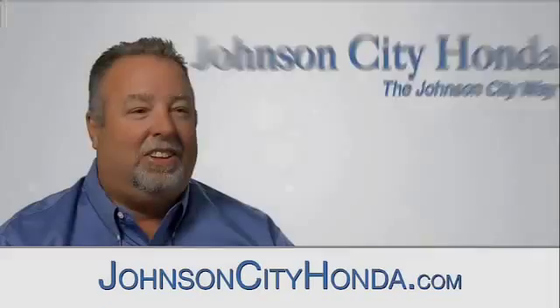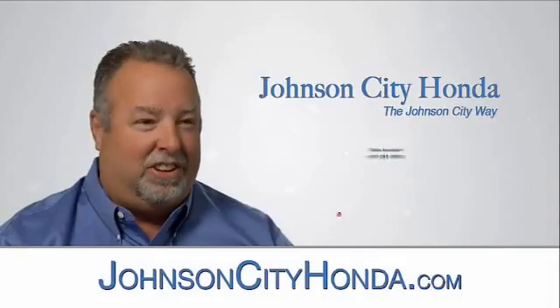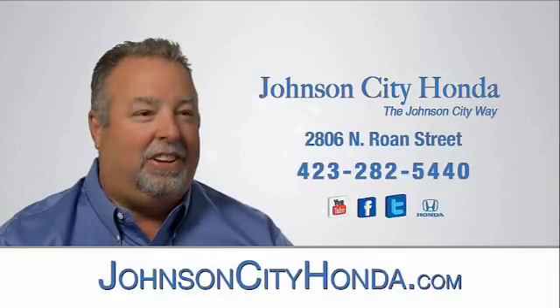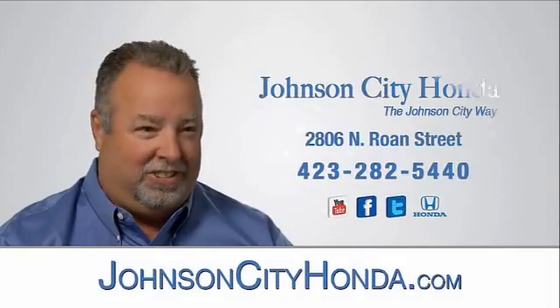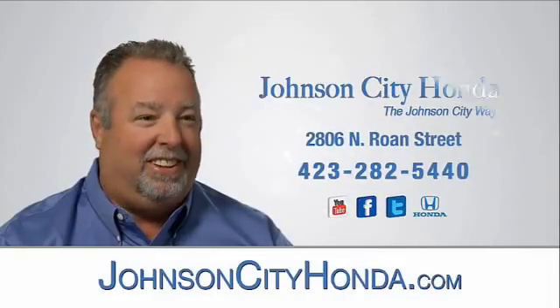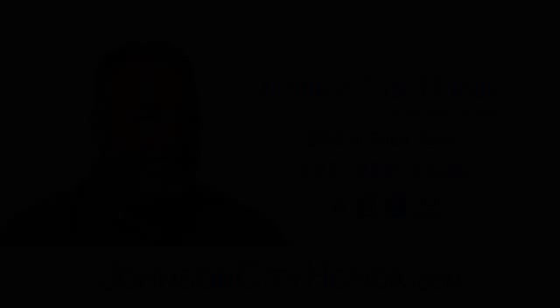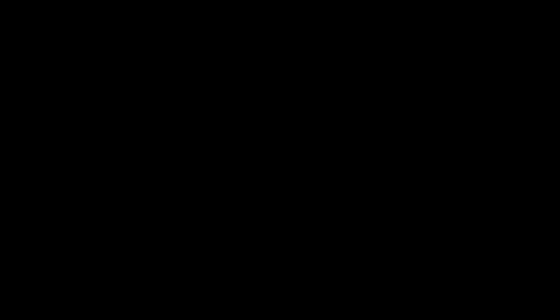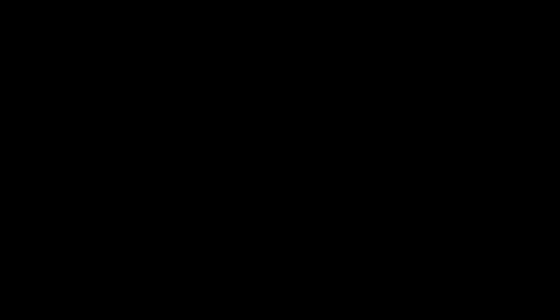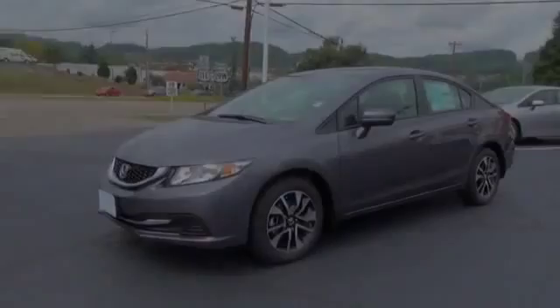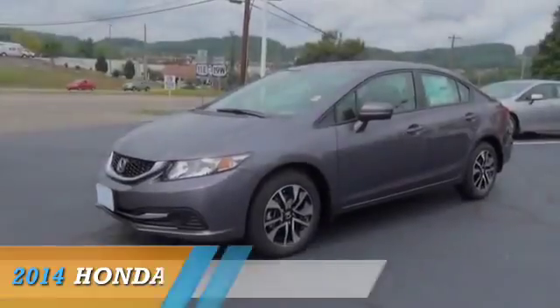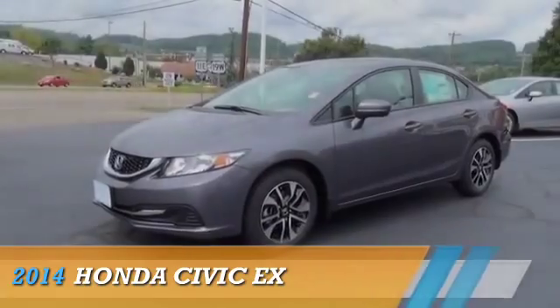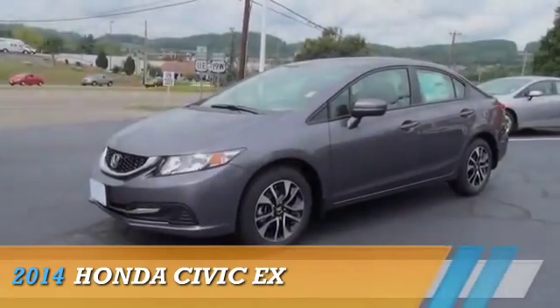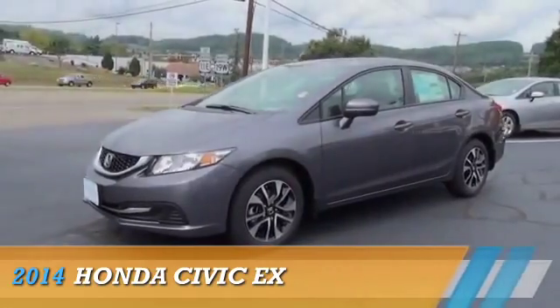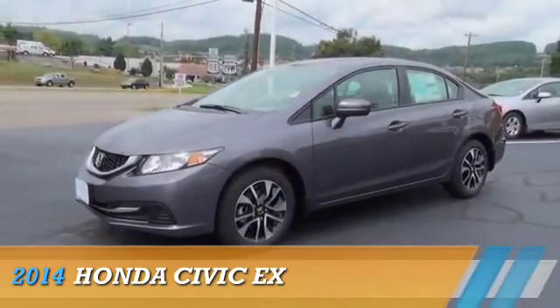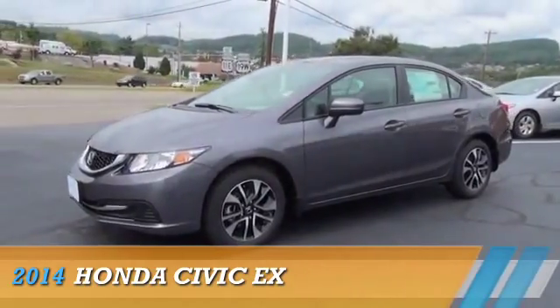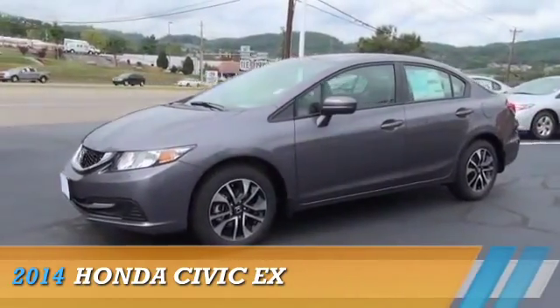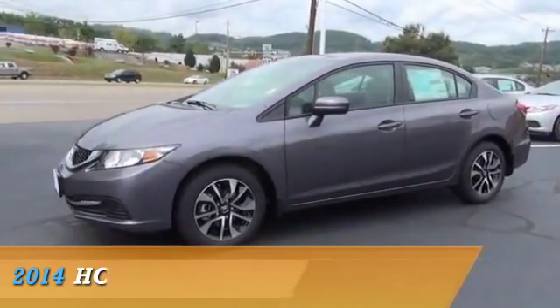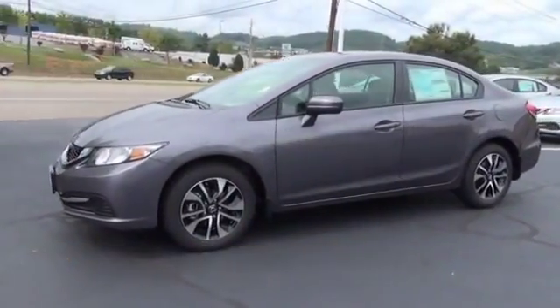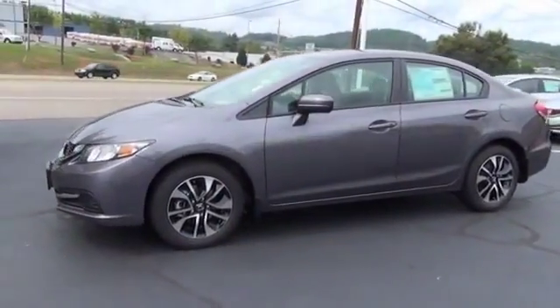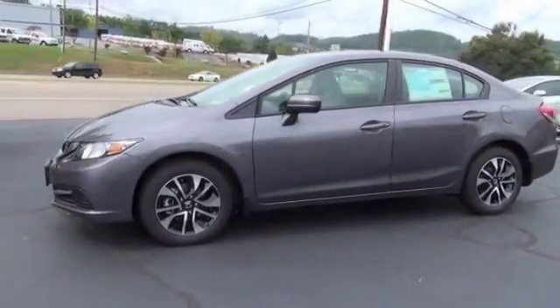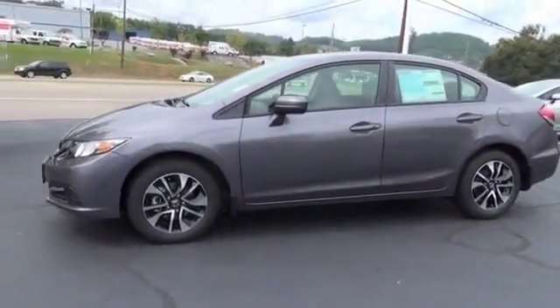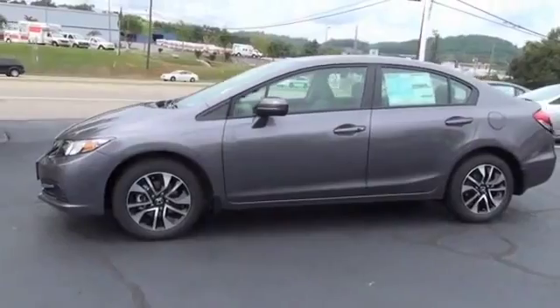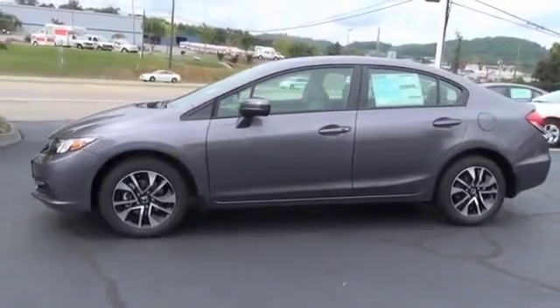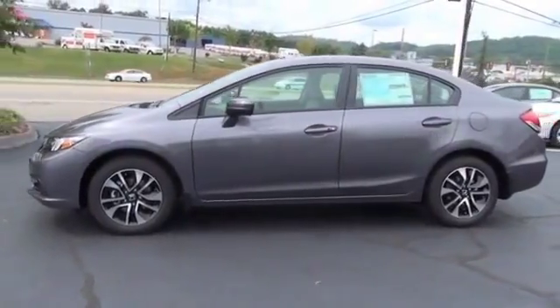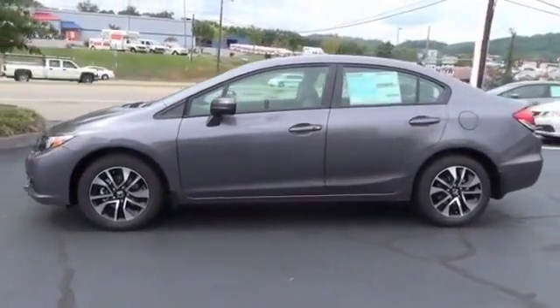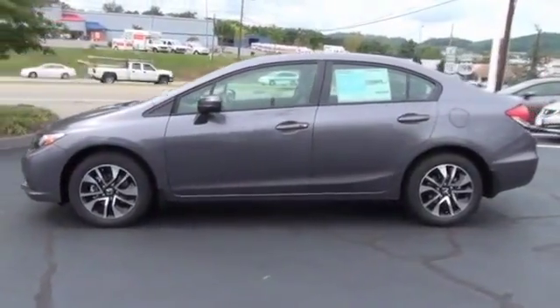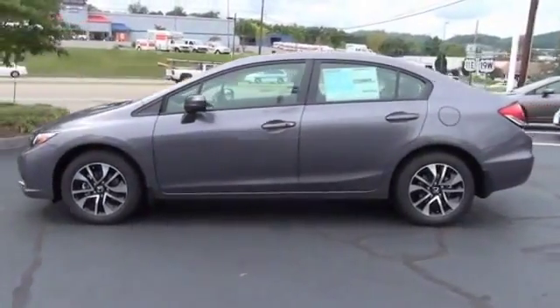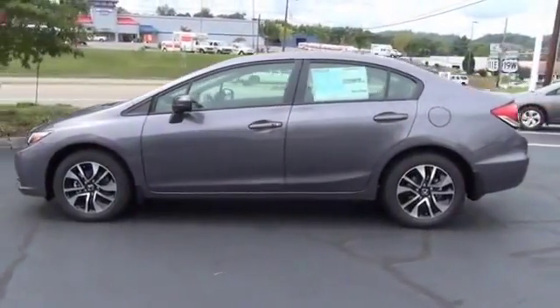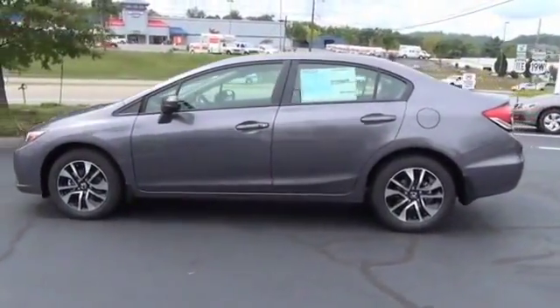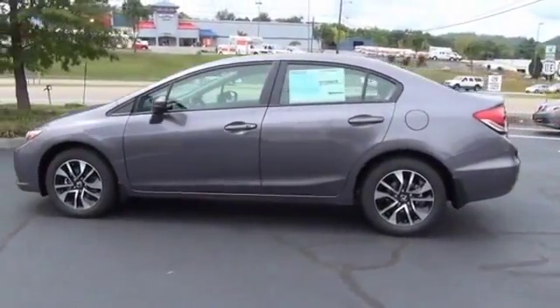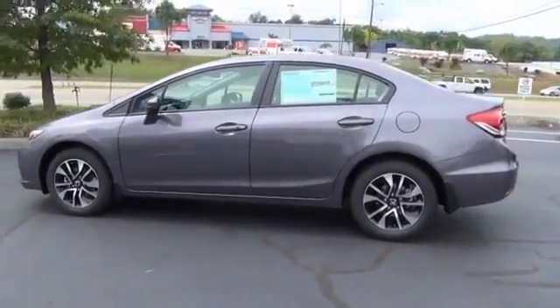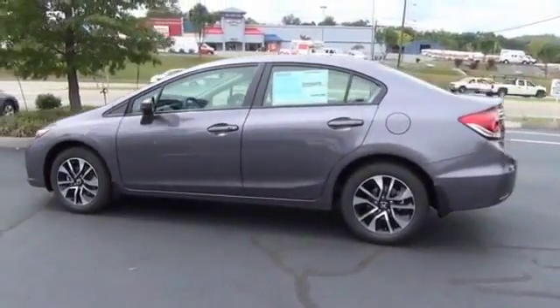Johnson City Honda. Presenting the 2014 Honda Civic, powered by a 1.8-liter 4-cylinder engine and an automatic transmission.